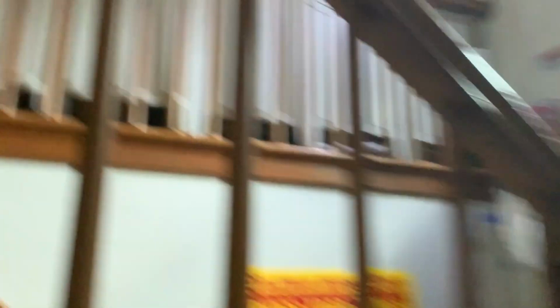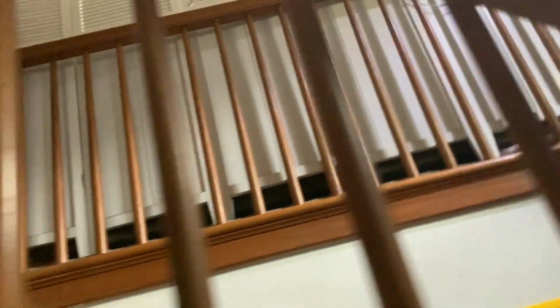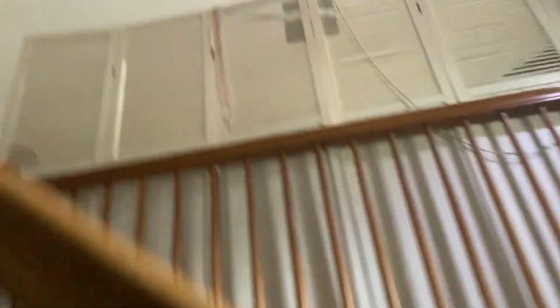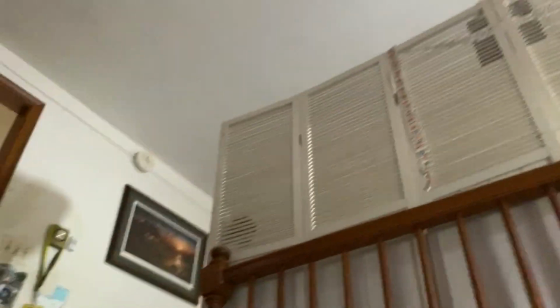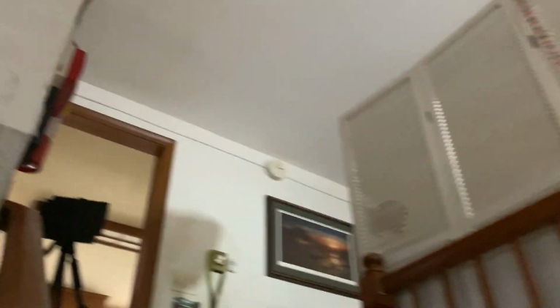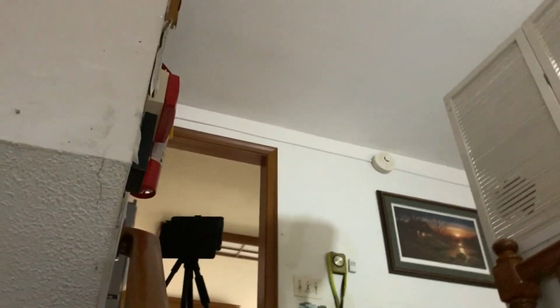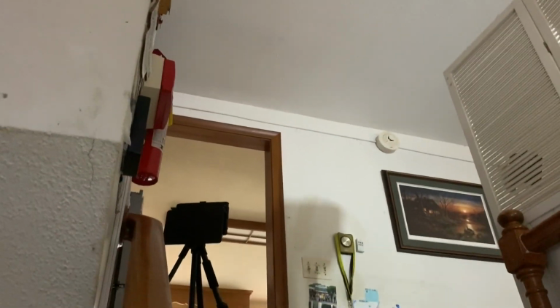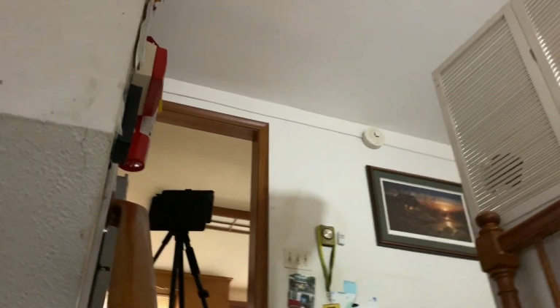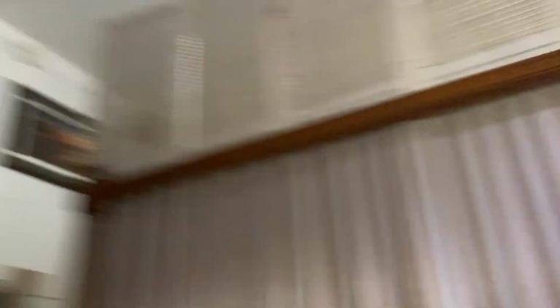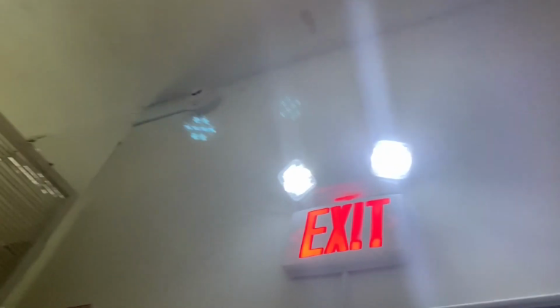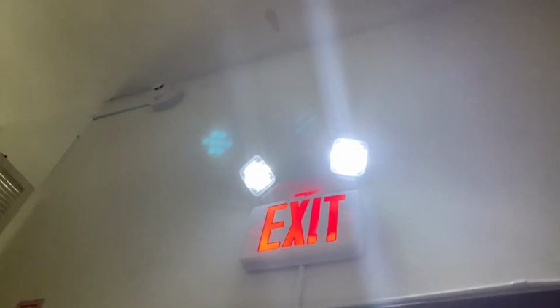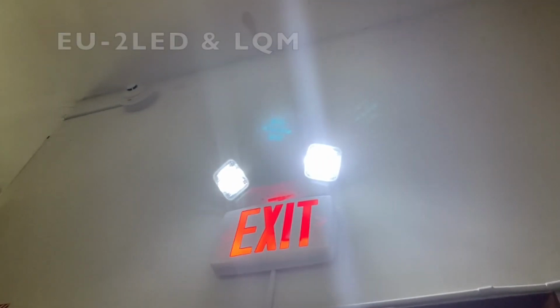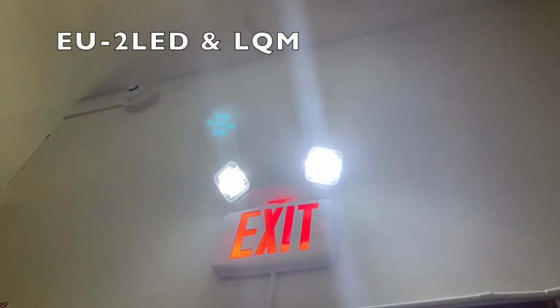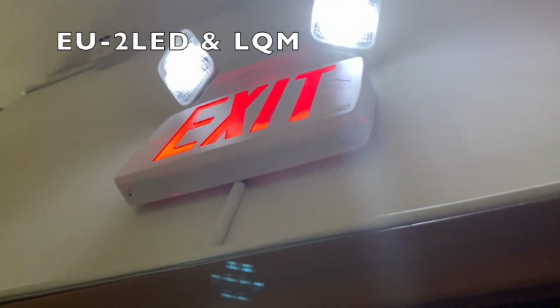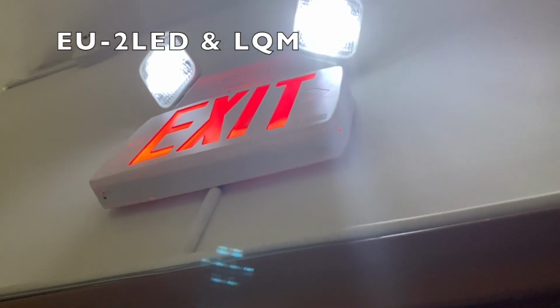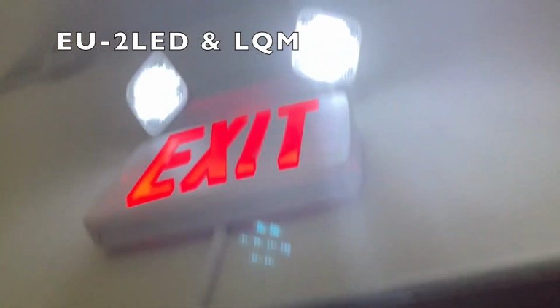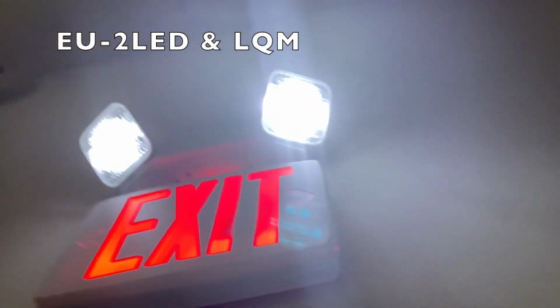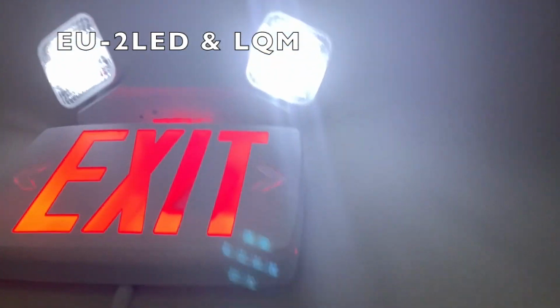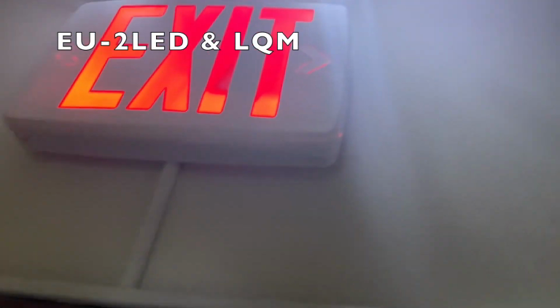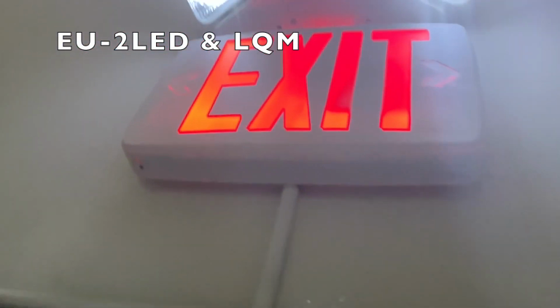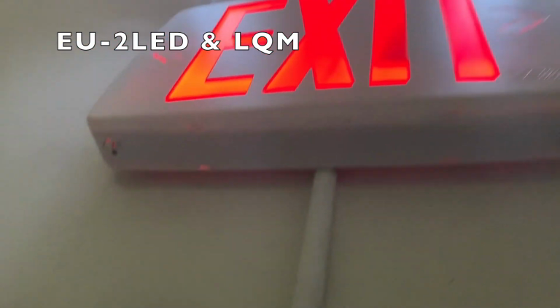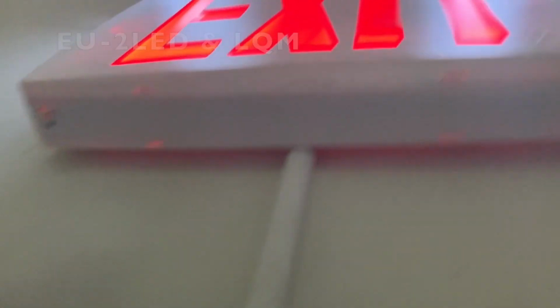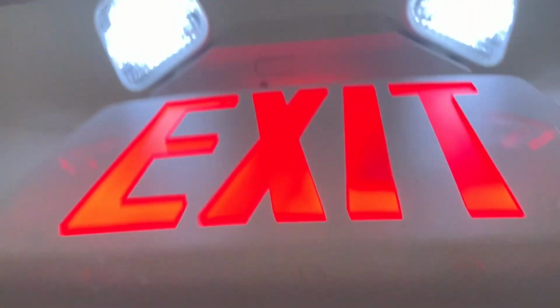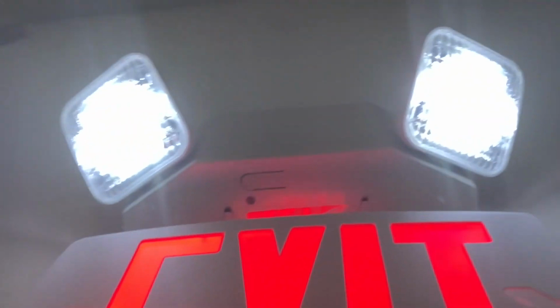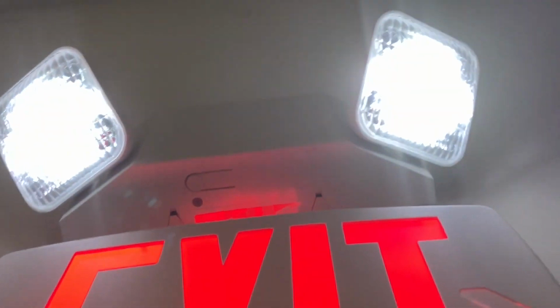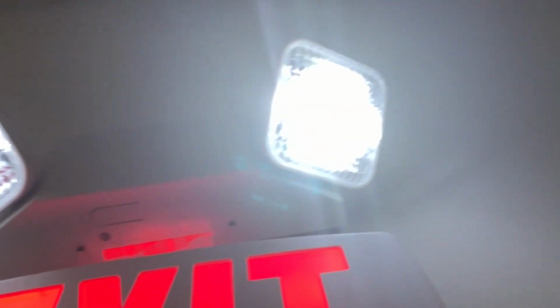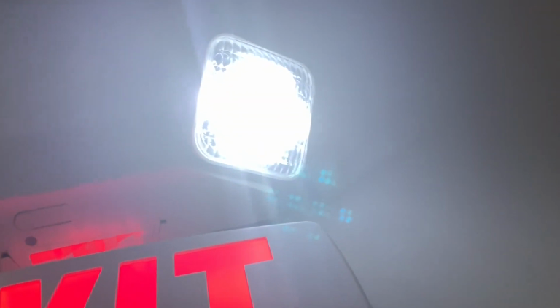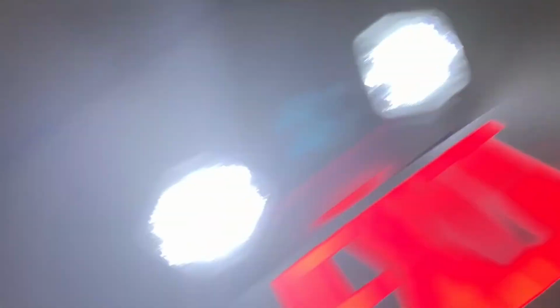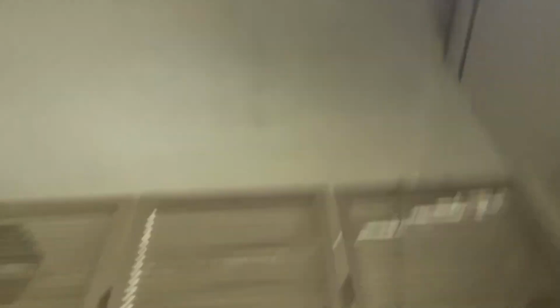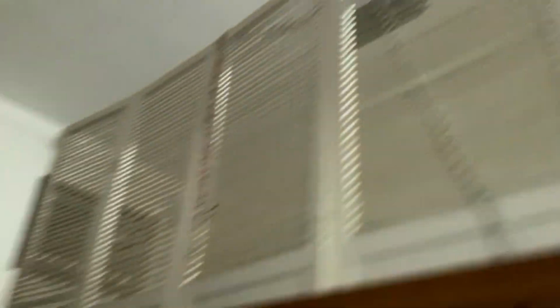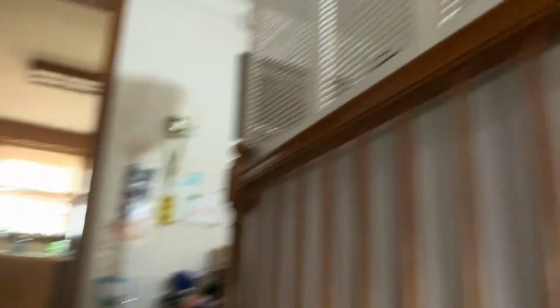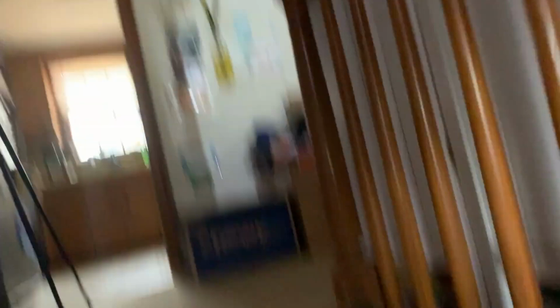Let's go upstairs. You saw this on the iPad camera — I have up here my EU2 and my Lithonia Quantum LED. It seems to be making a little bit of a noise.